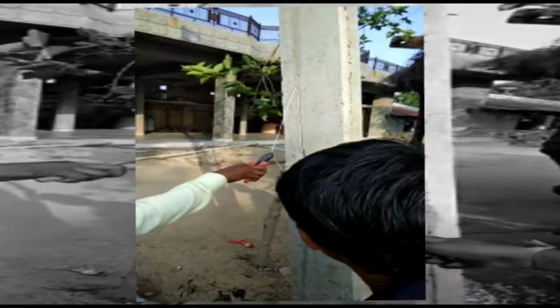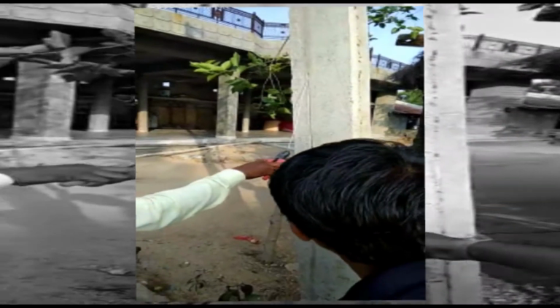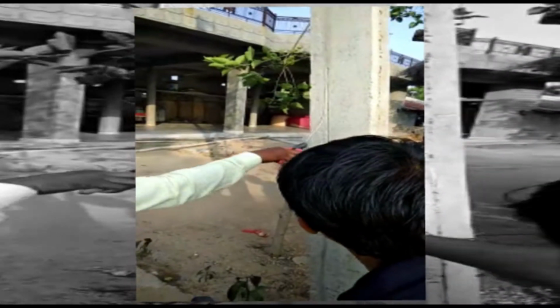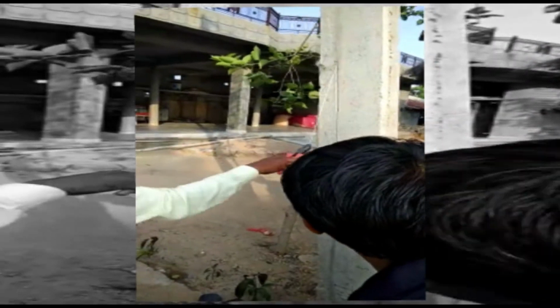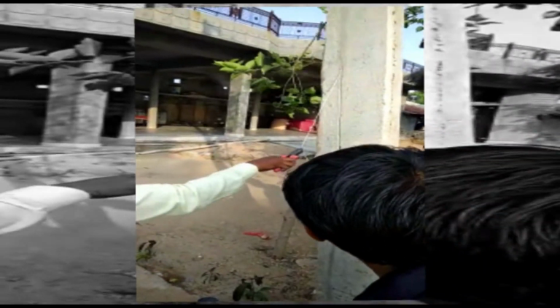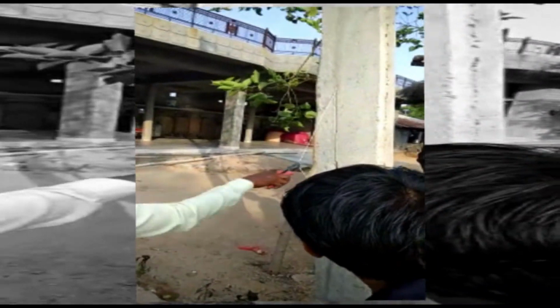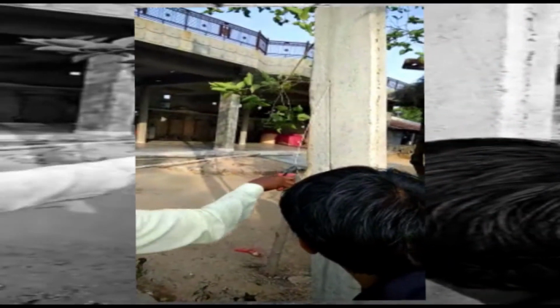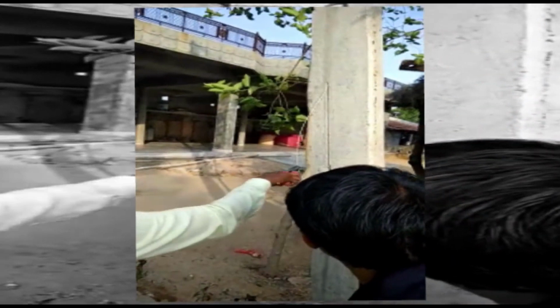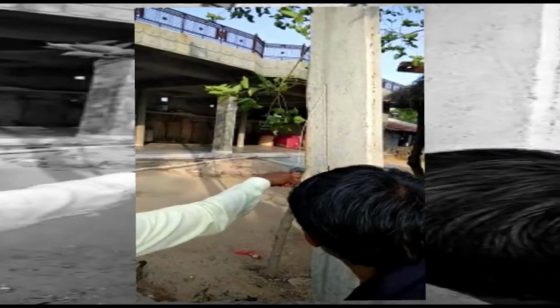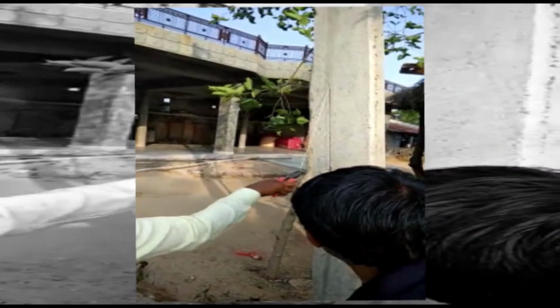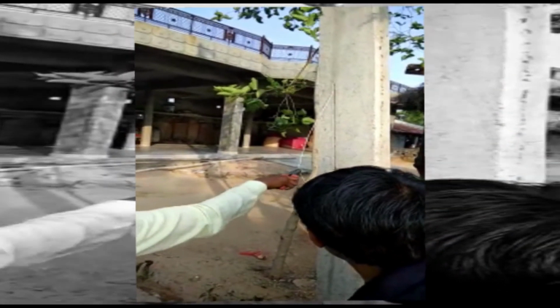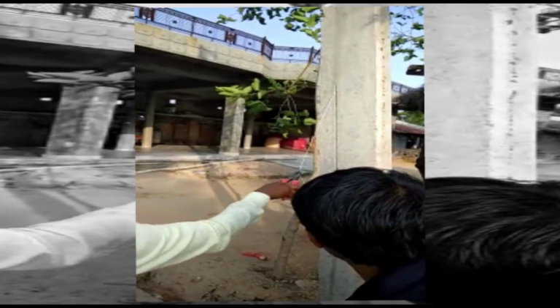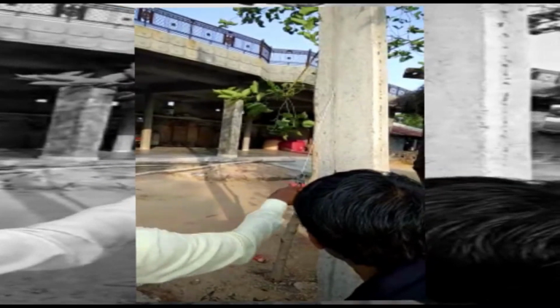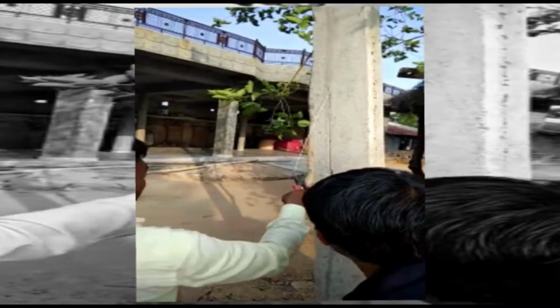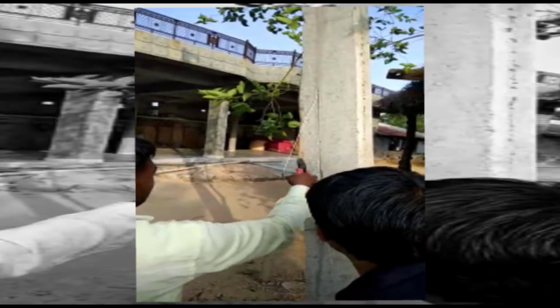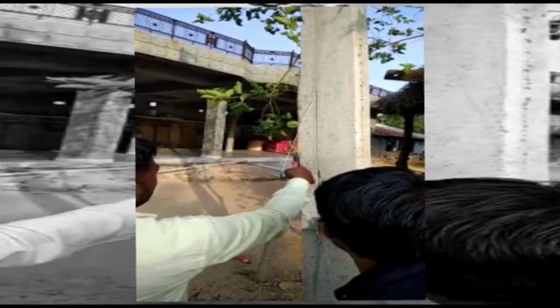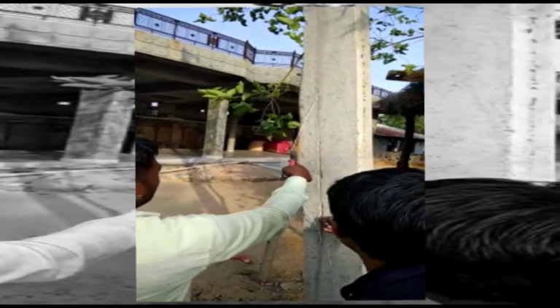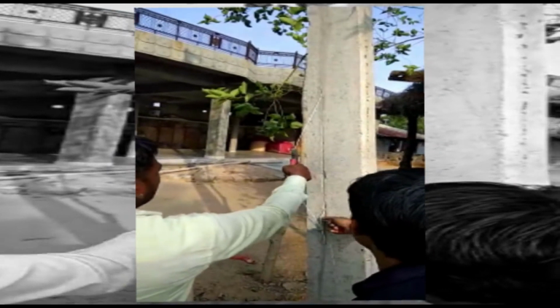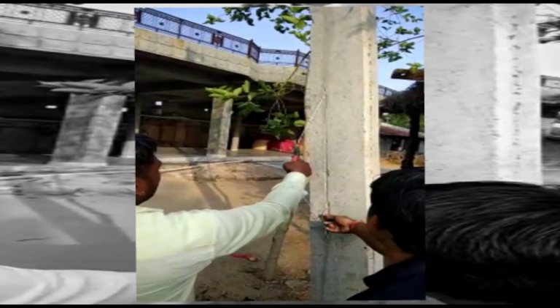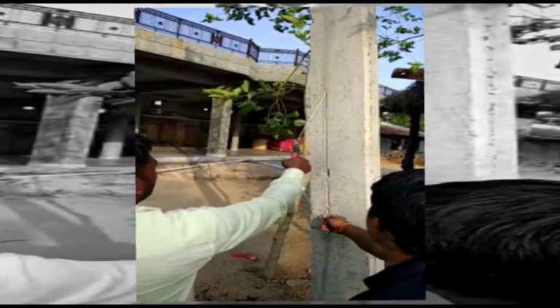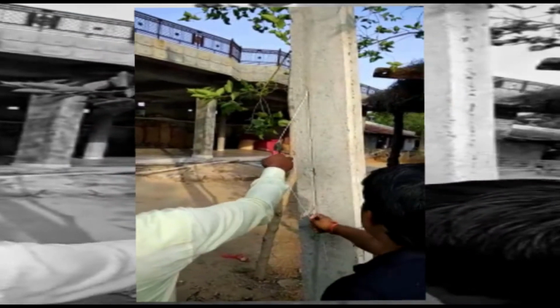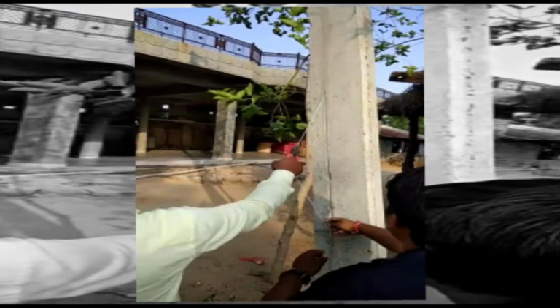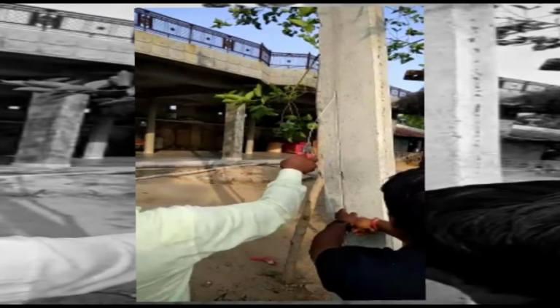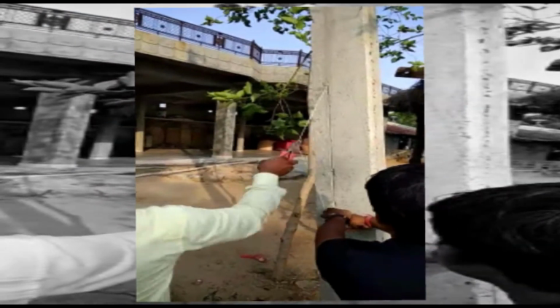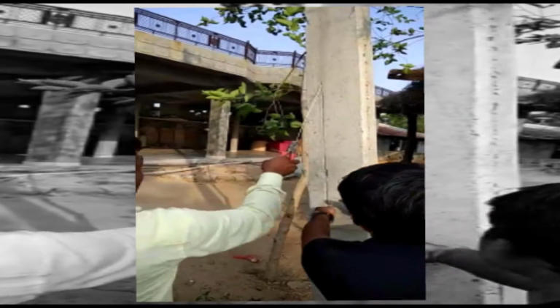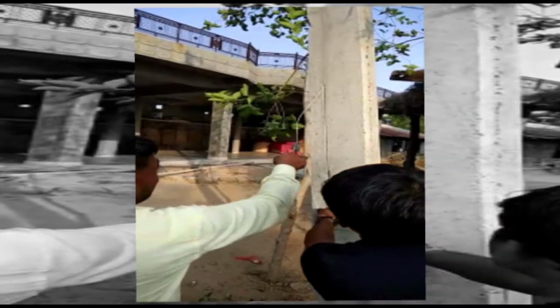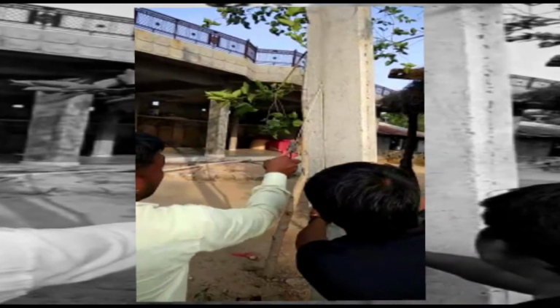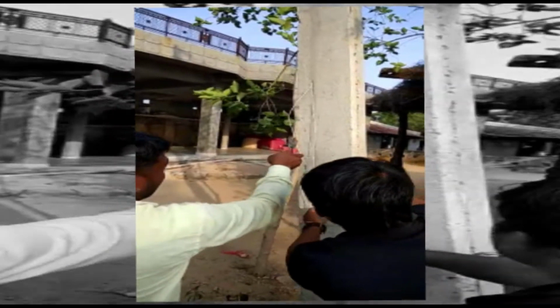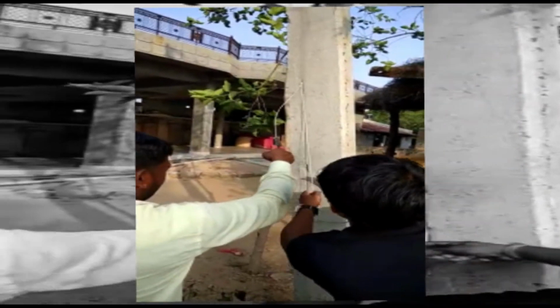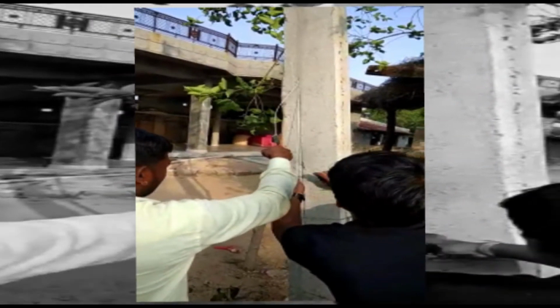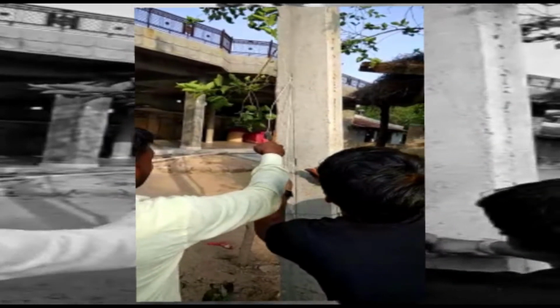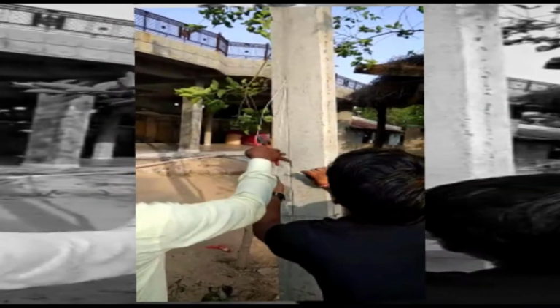In this theft procedure, a new concealing technique was used. The wire used for theft was concealed inside the concrete pole by drilling a path for it. As shown in the video, it was covered with gypsum. The technique is quite new.